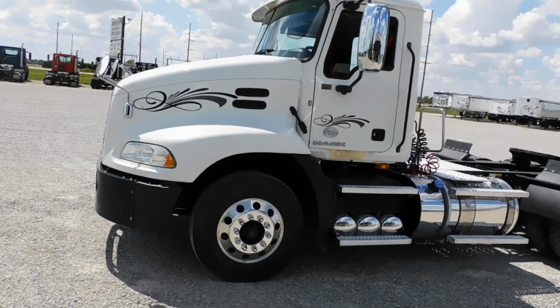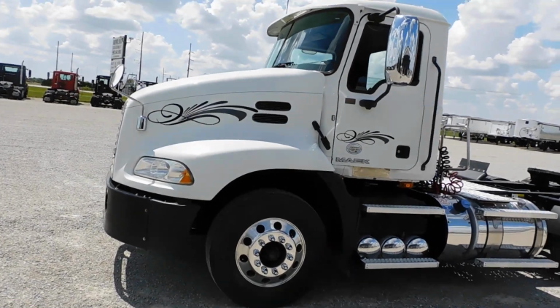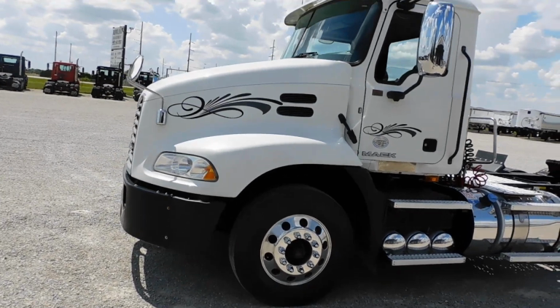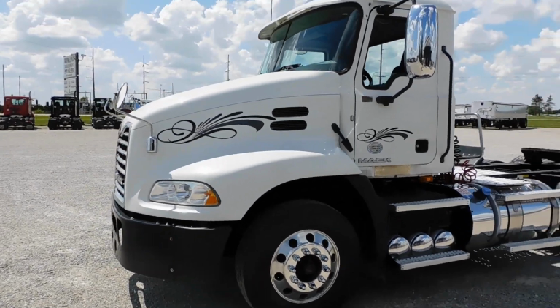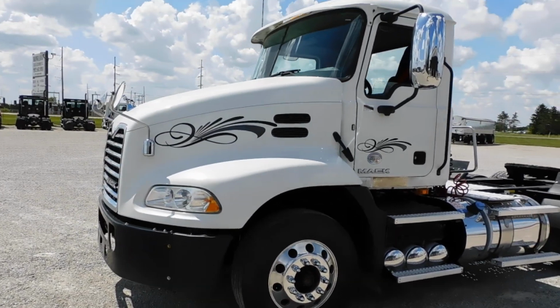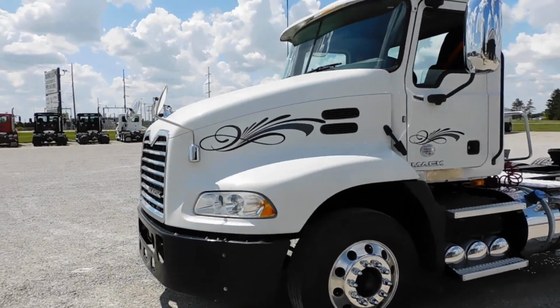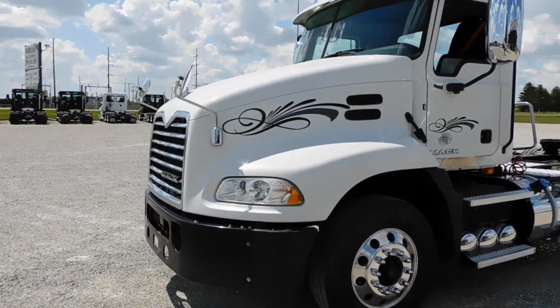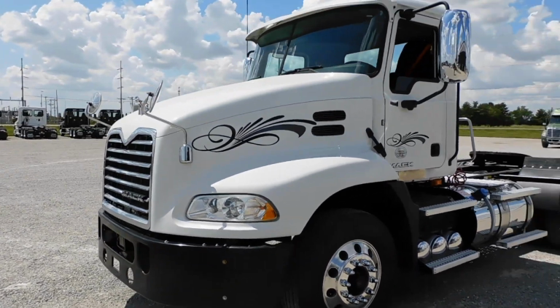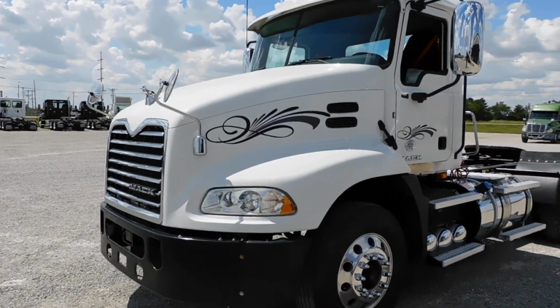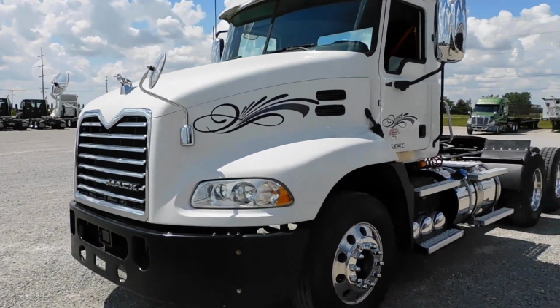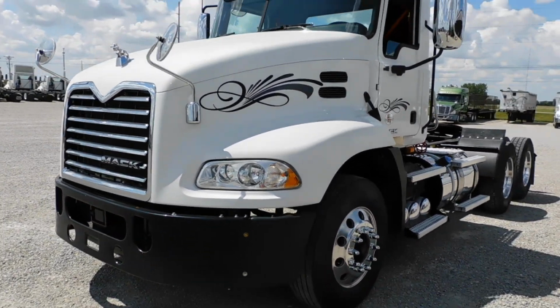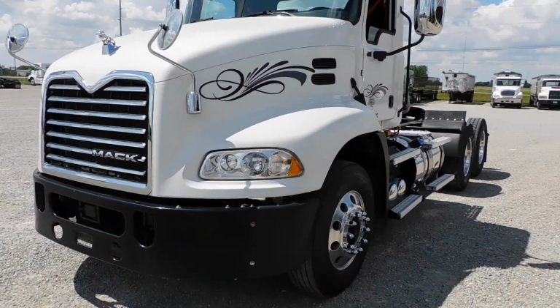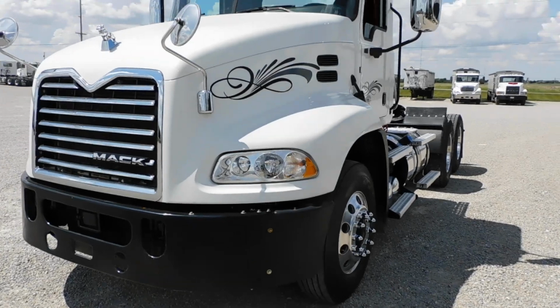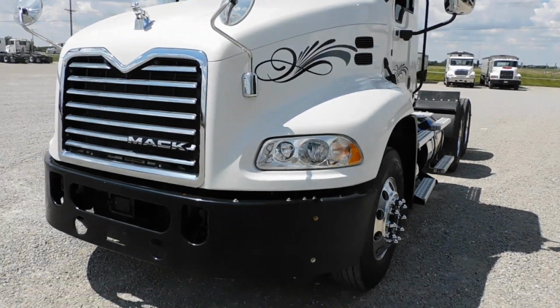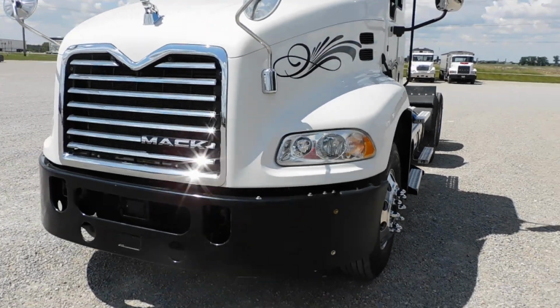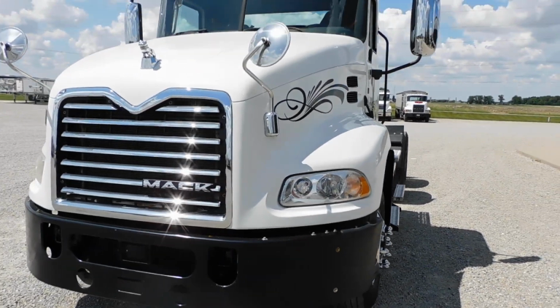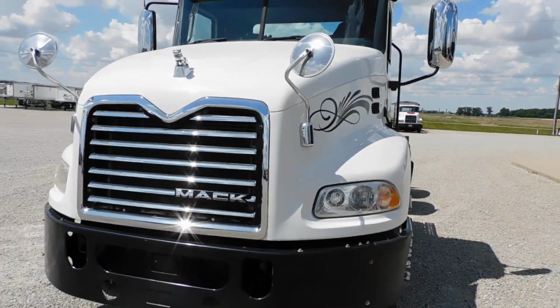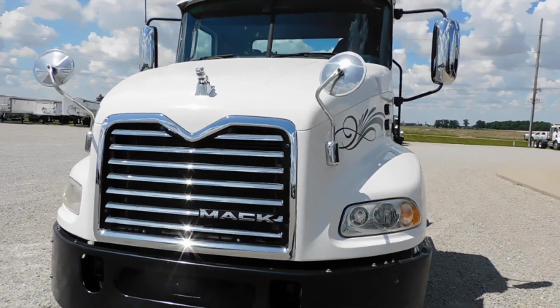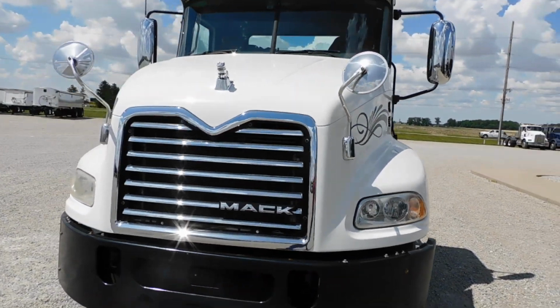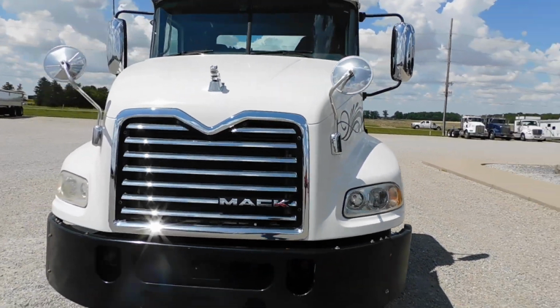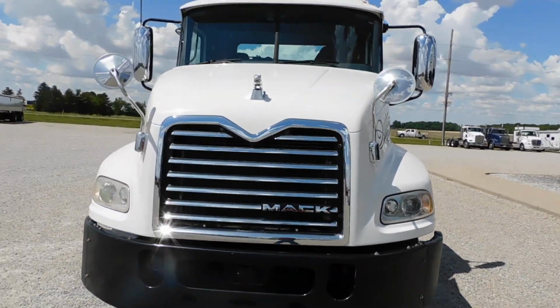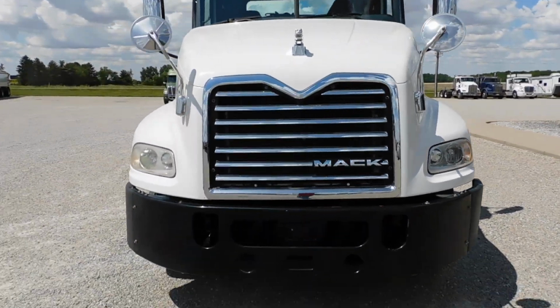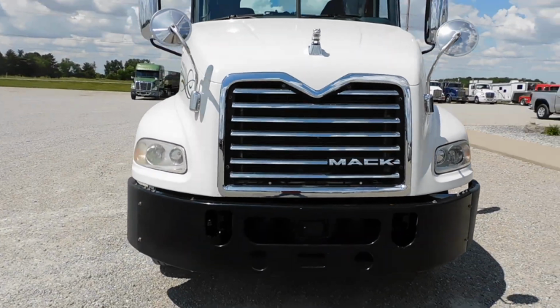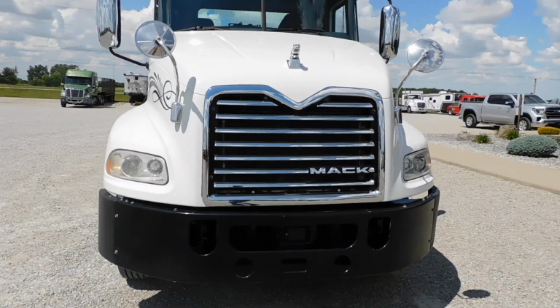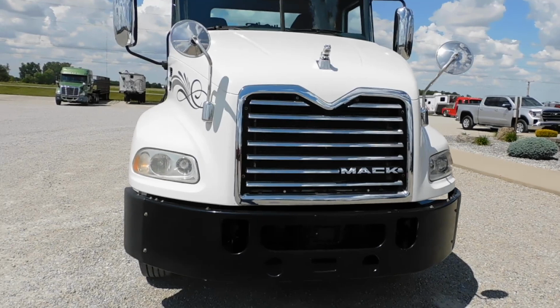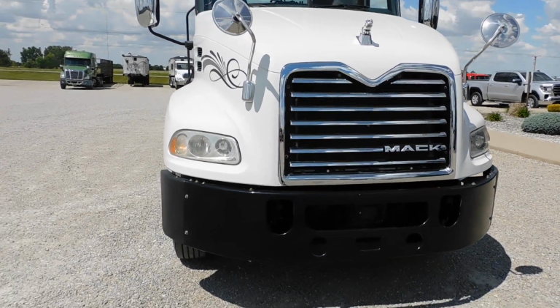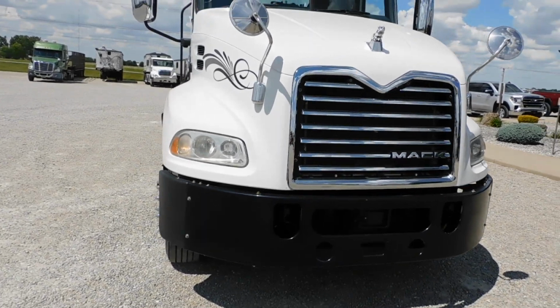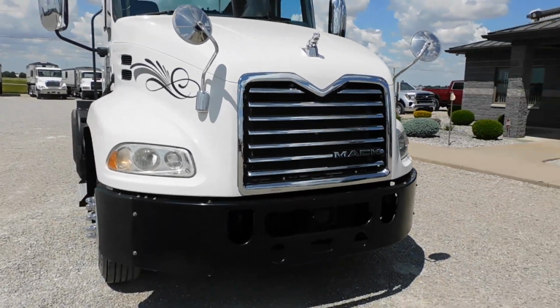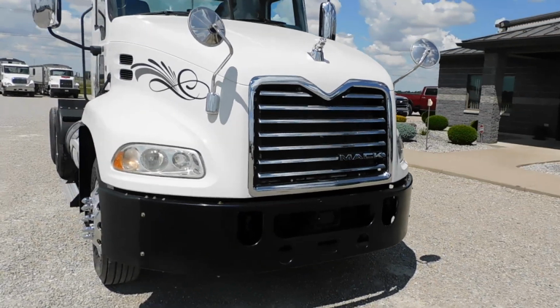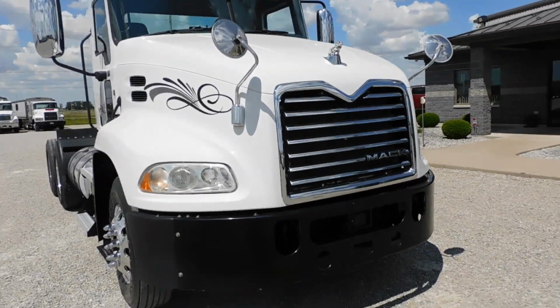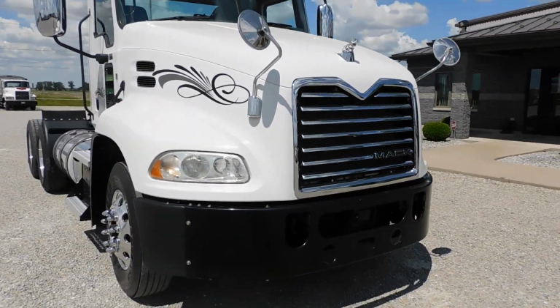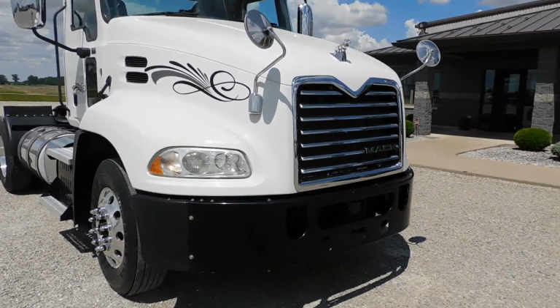It's got the 12-speed automatic Mack M-Drive, J-Cruise, AC, AM/FM, PDL, suspension dump, power windows, locks and mirrors, and heated mirrors.